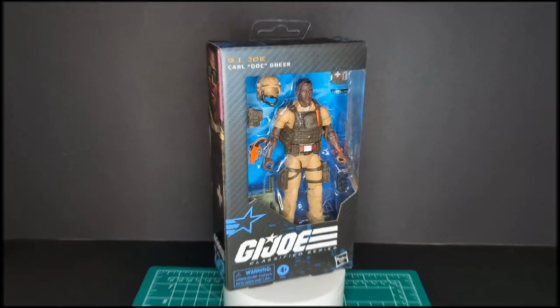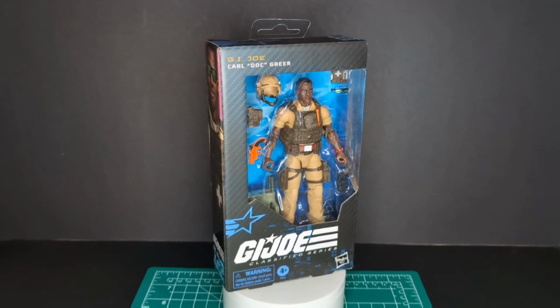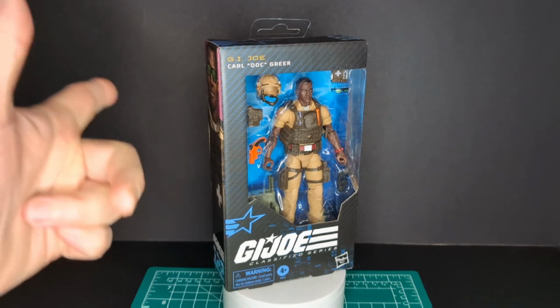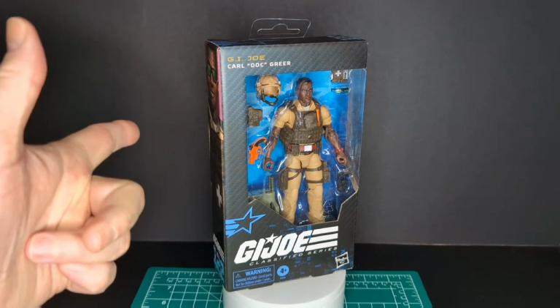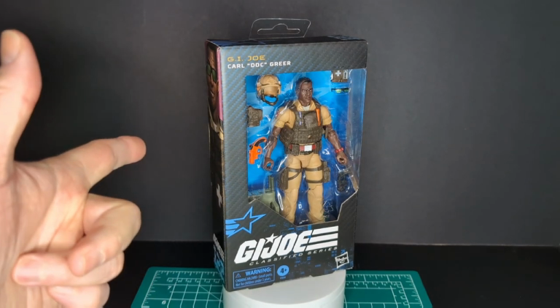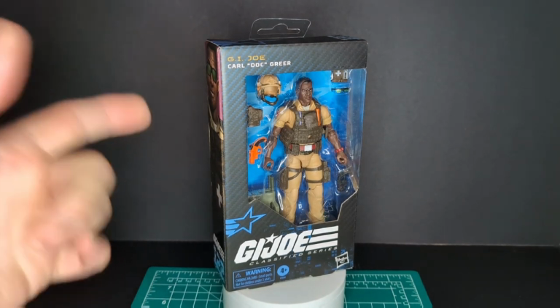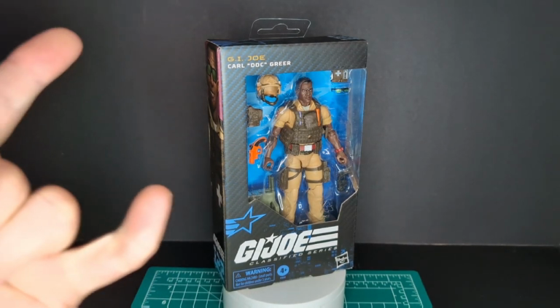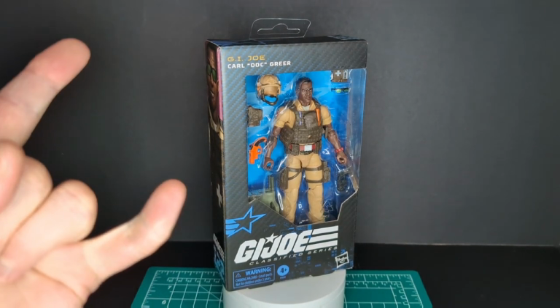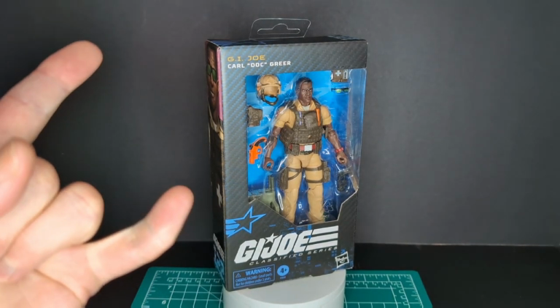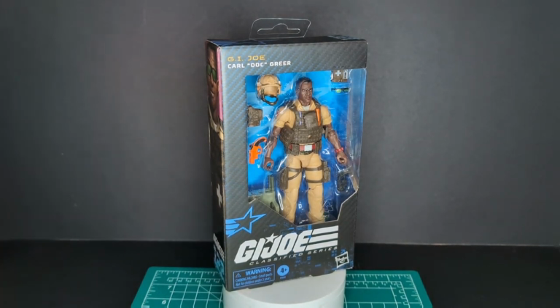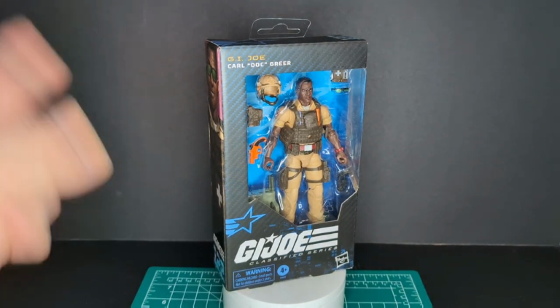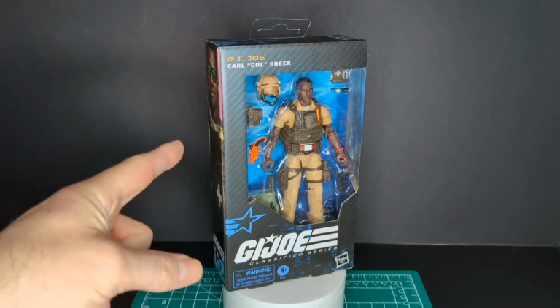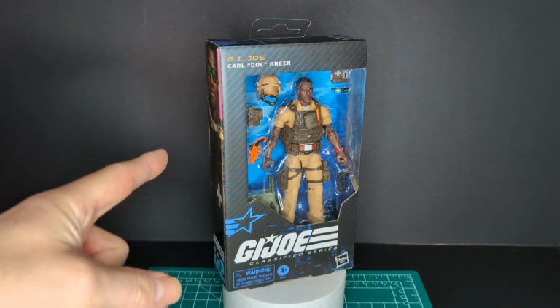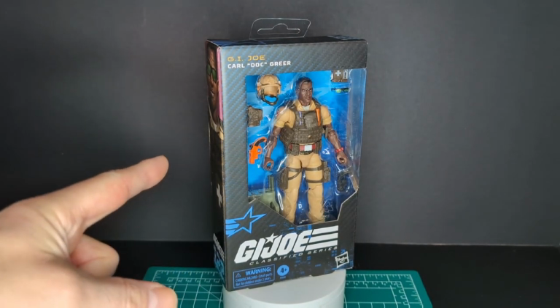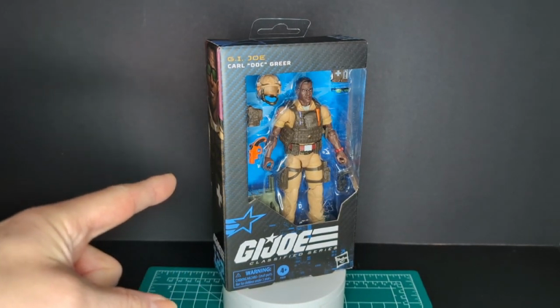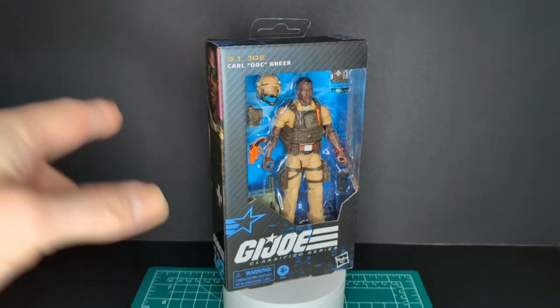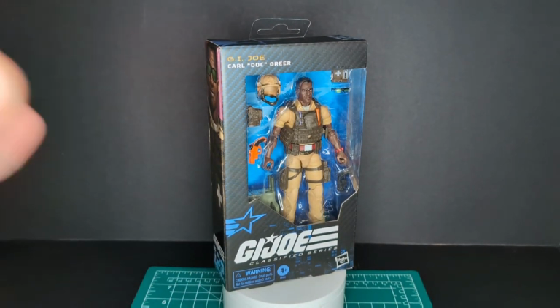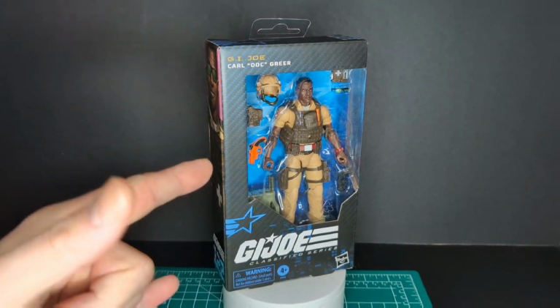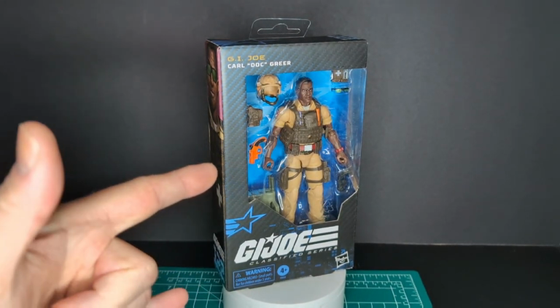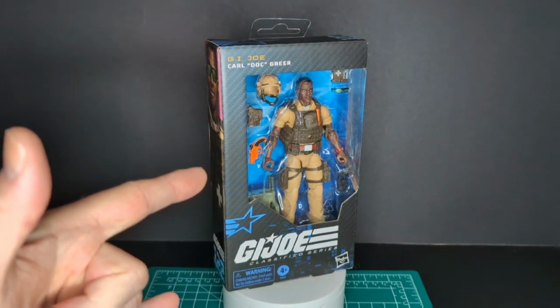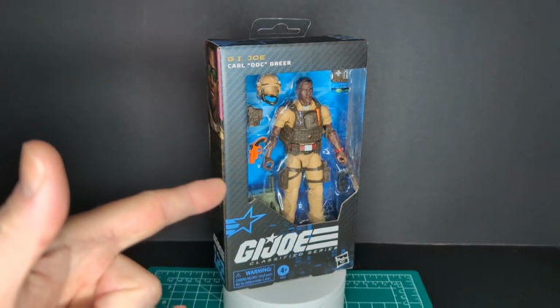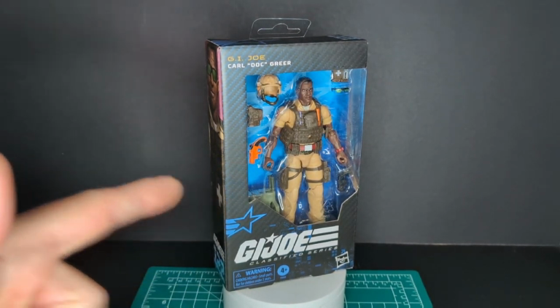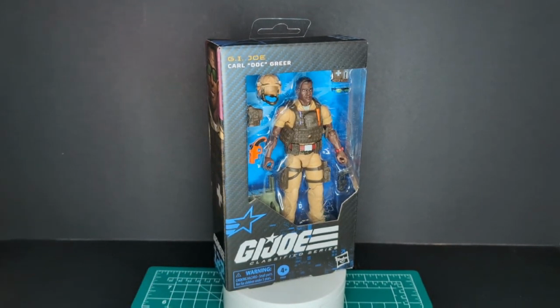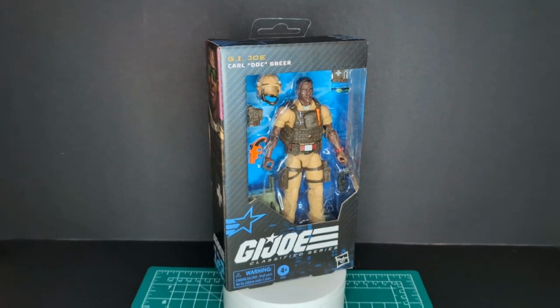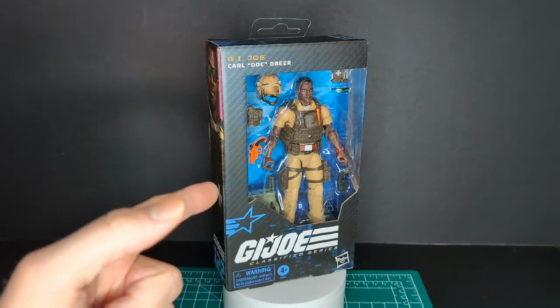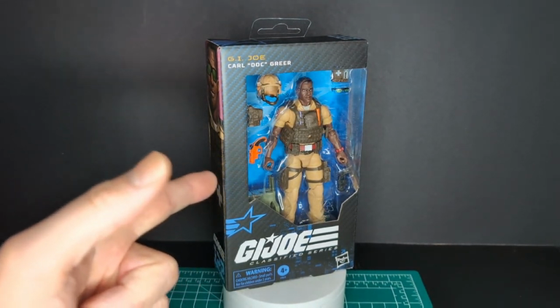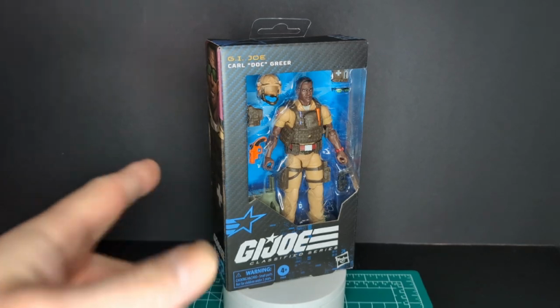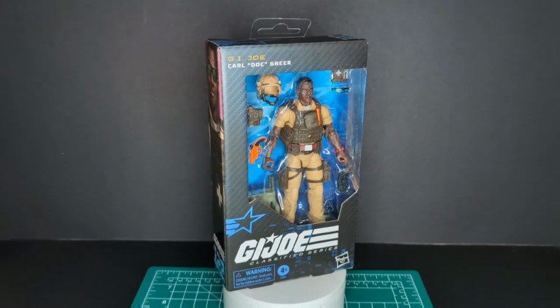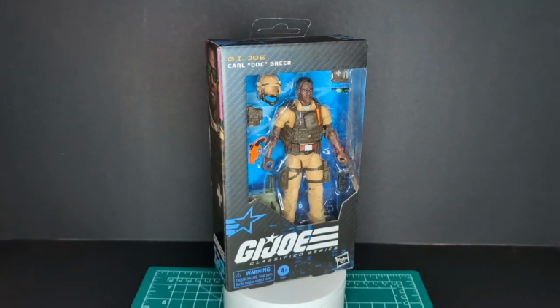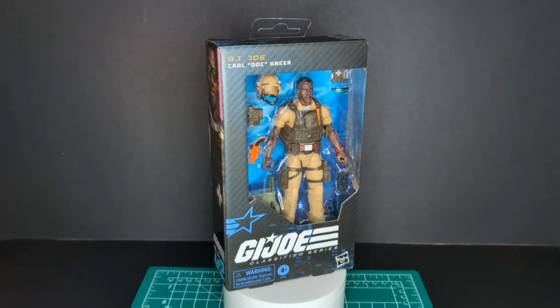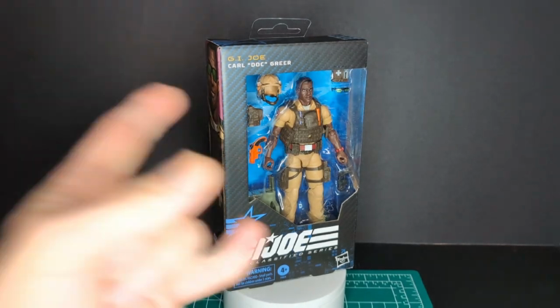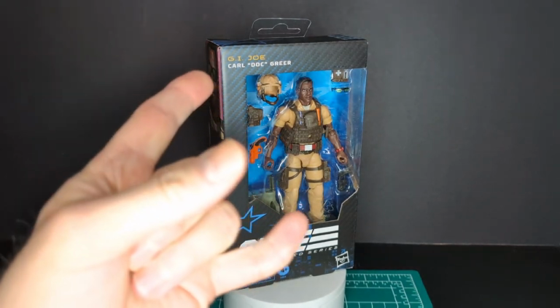Welcome back to another Ratface 44 review. My name is James and today we have GI Joe Classified Series Doc, so let's get this started.